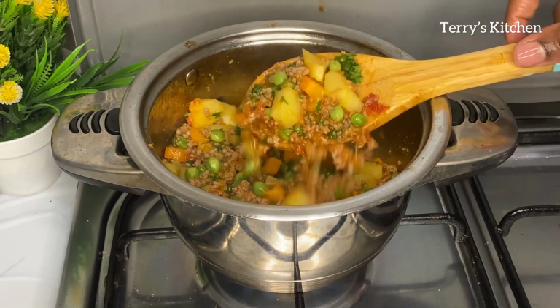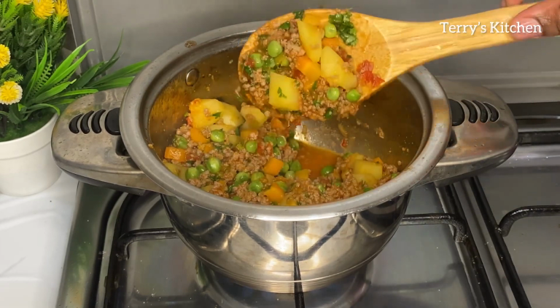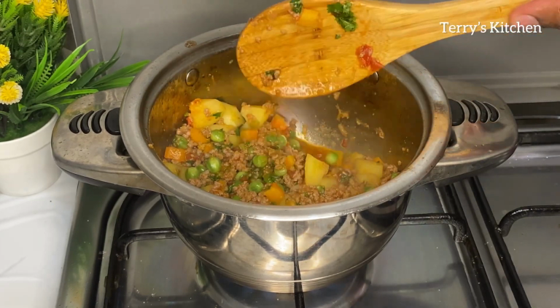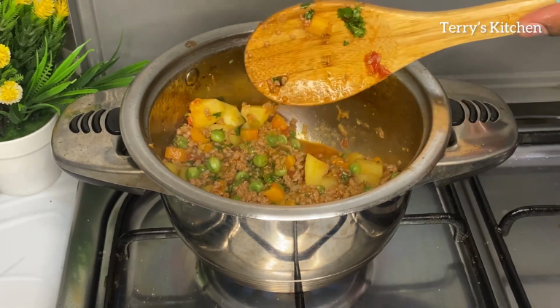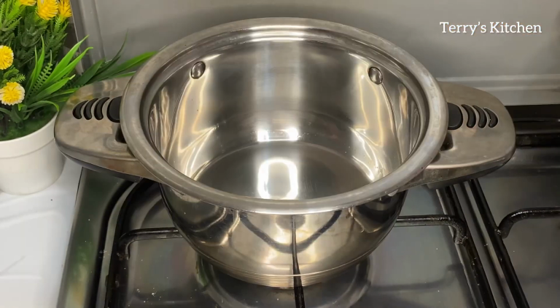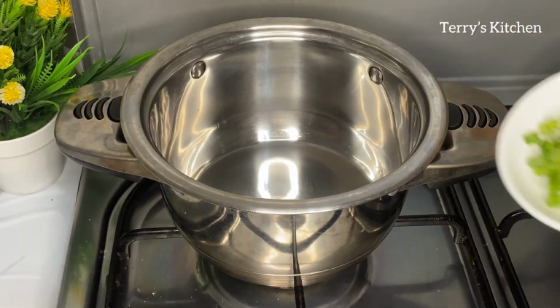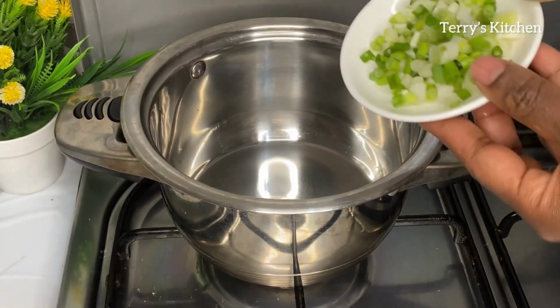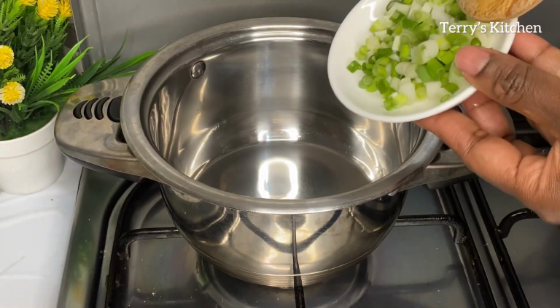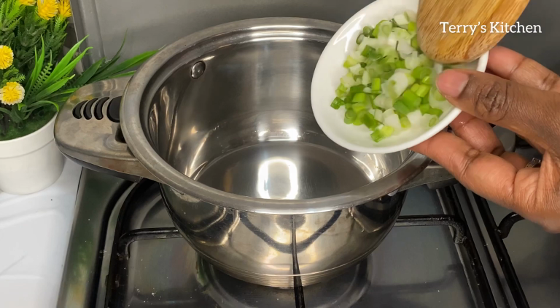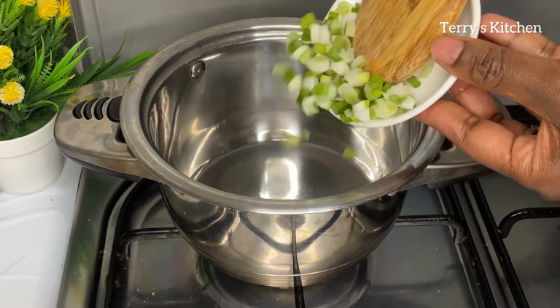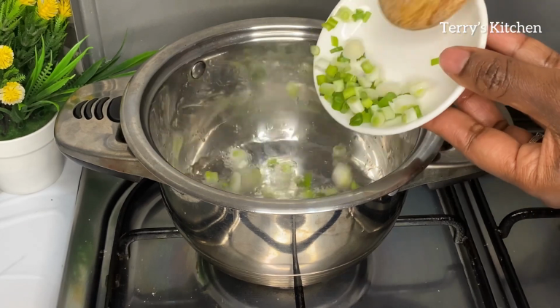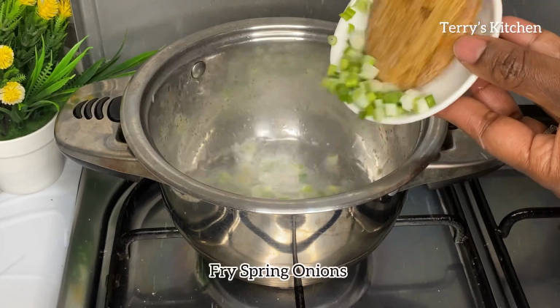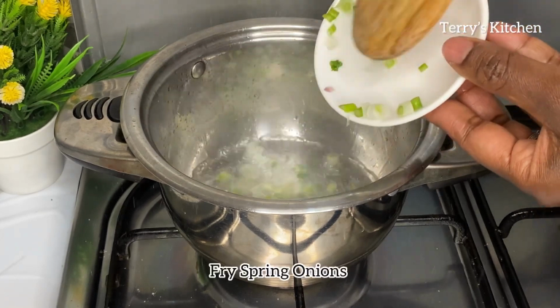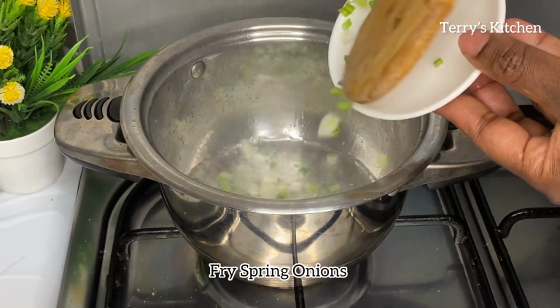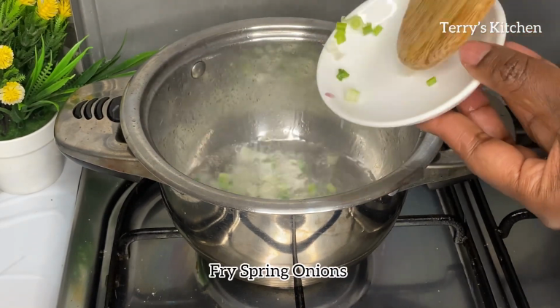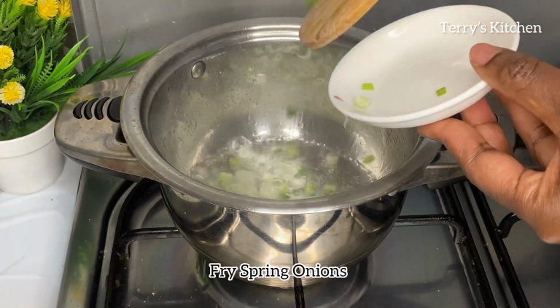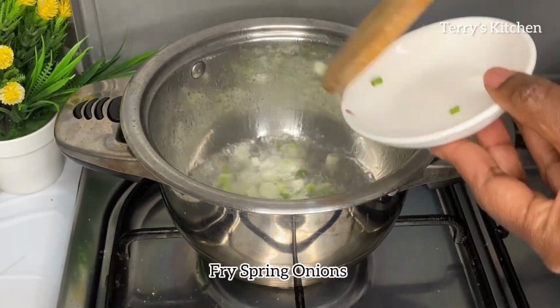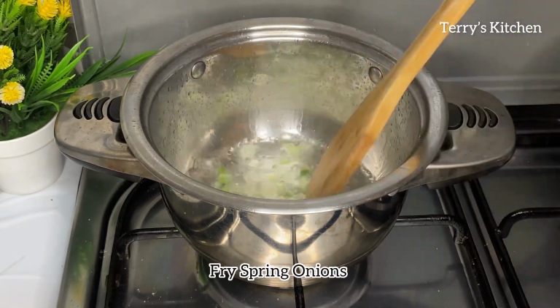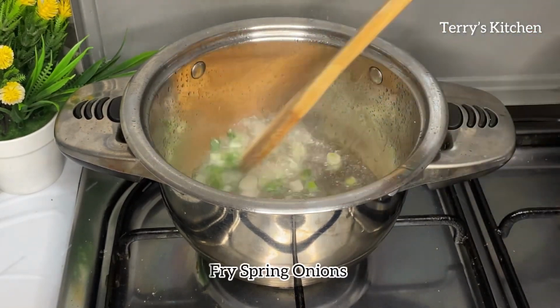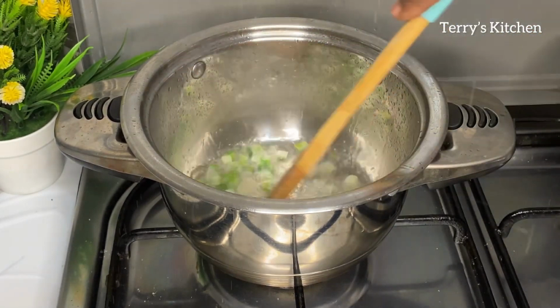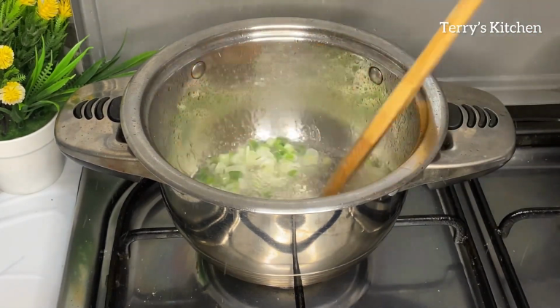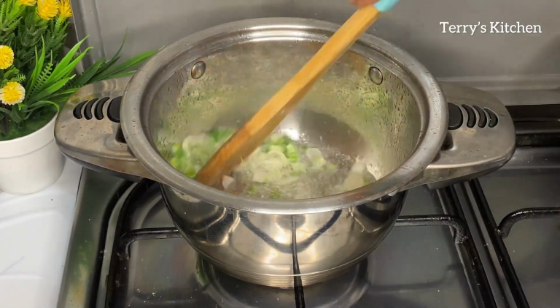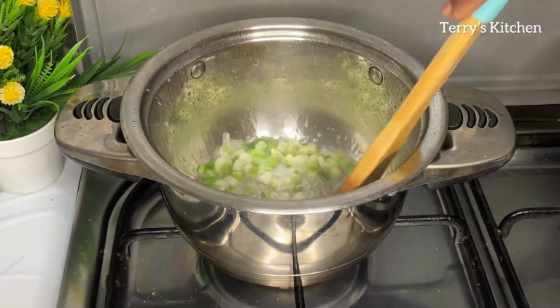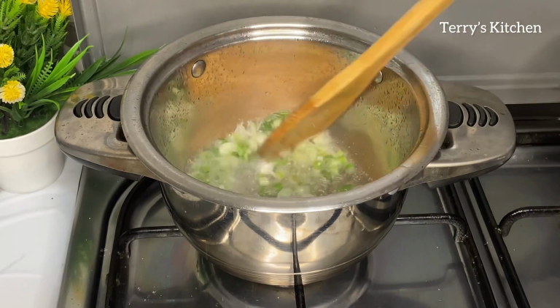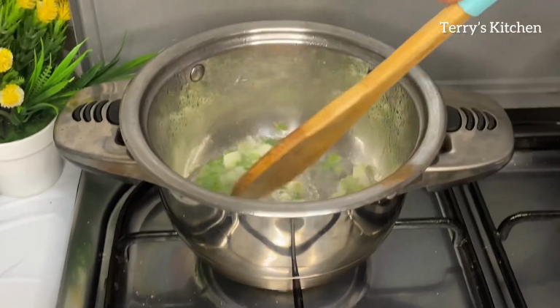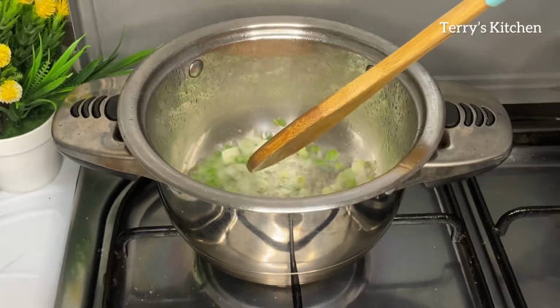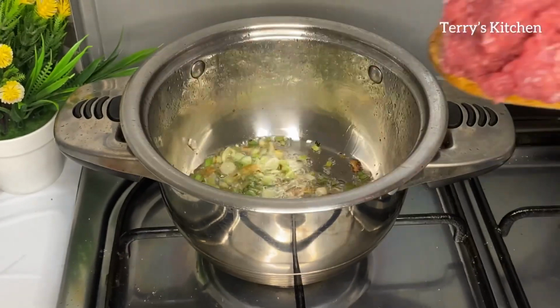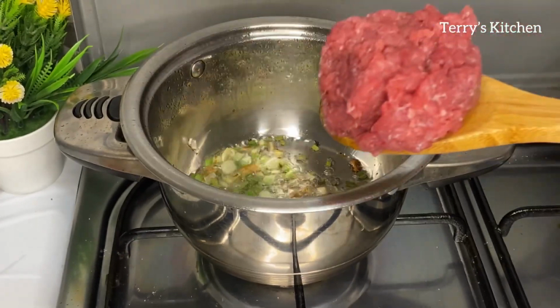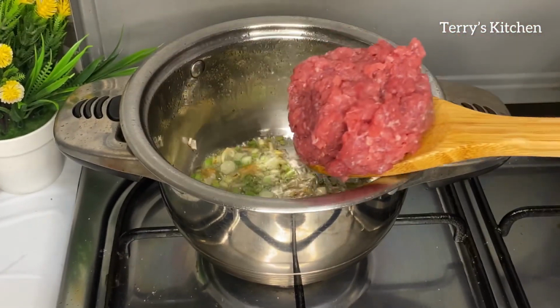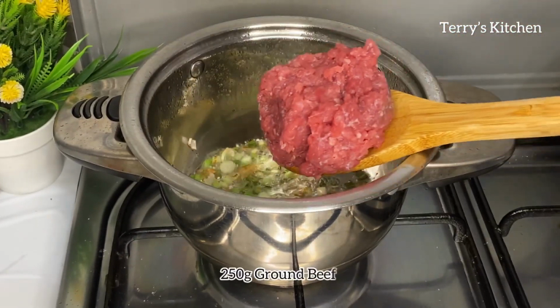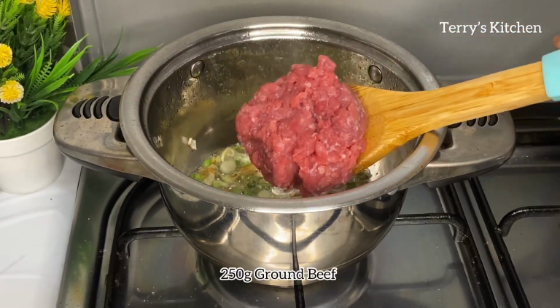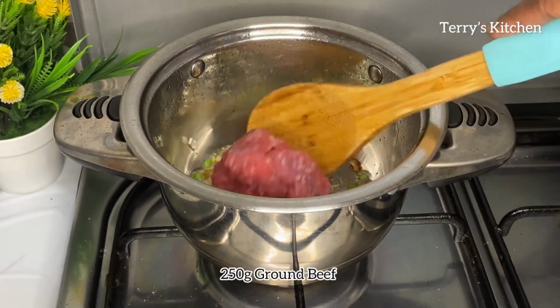In a pan or a pot you're going to heat 2 tablespoons of cooking oil. Then you're going to fry in some onions. I've used some spring onions but you can also use red onions. You're going to sauté that for a while.